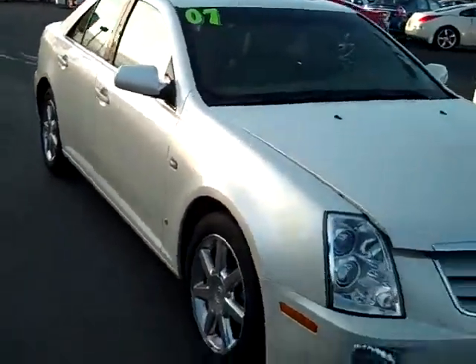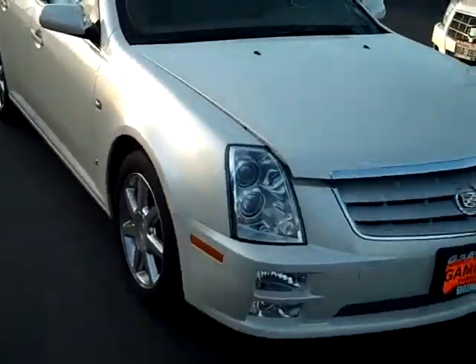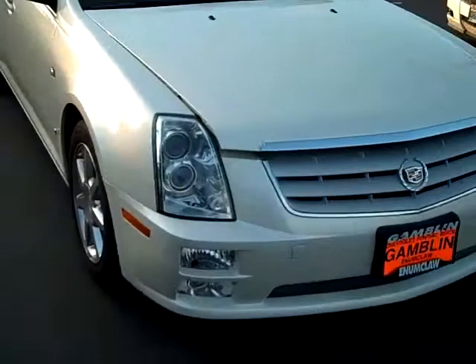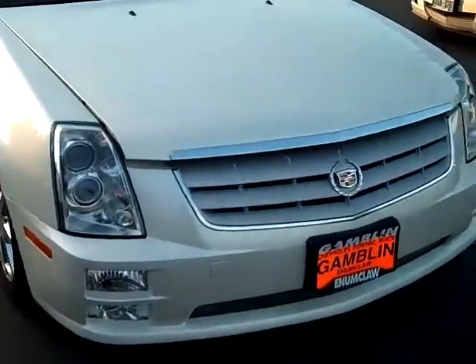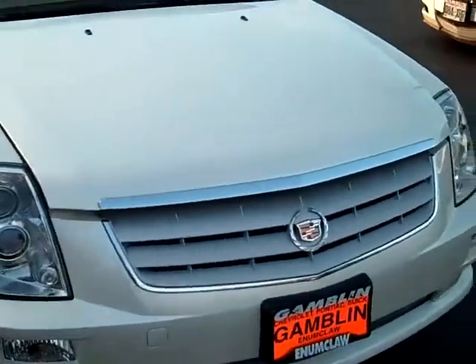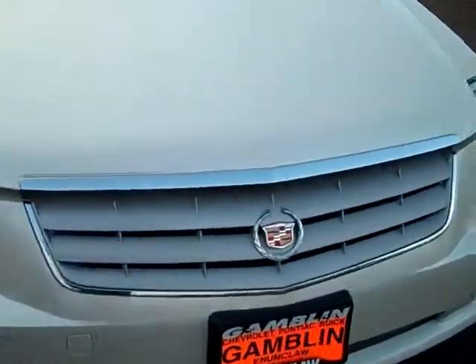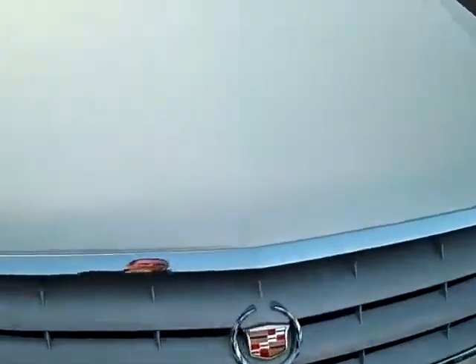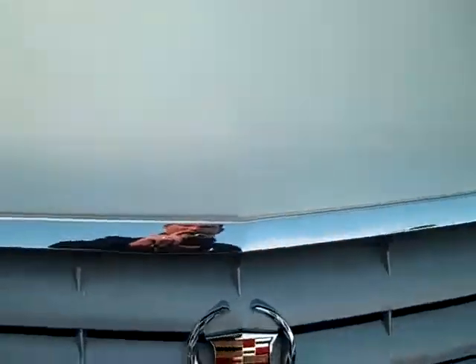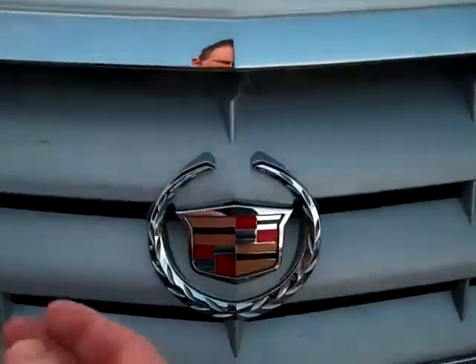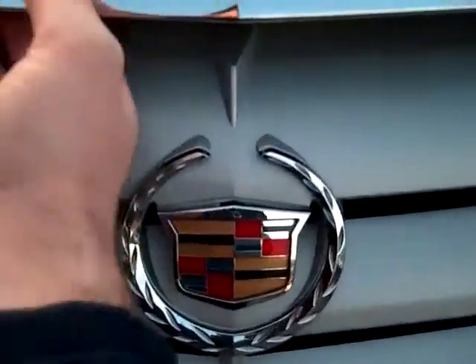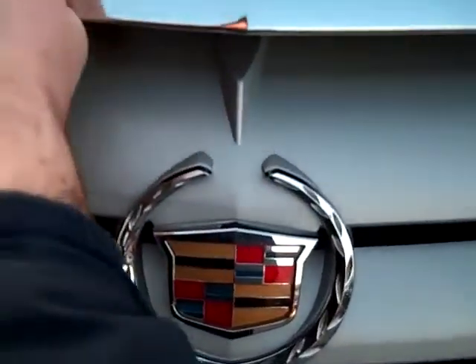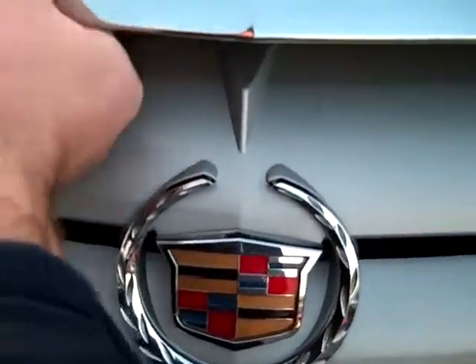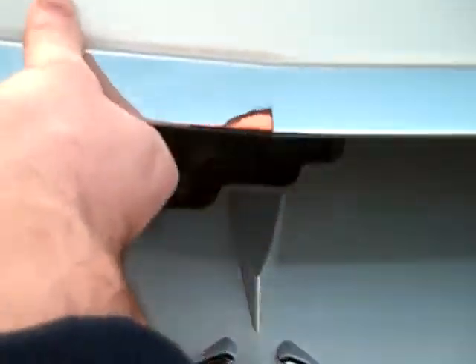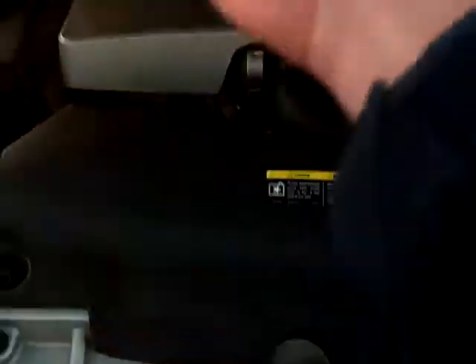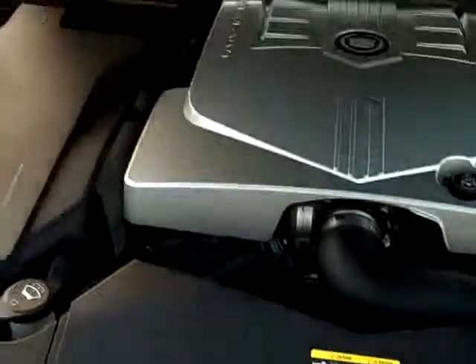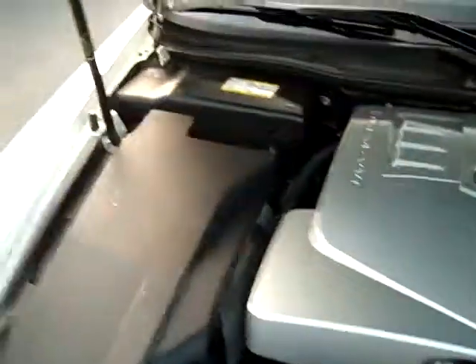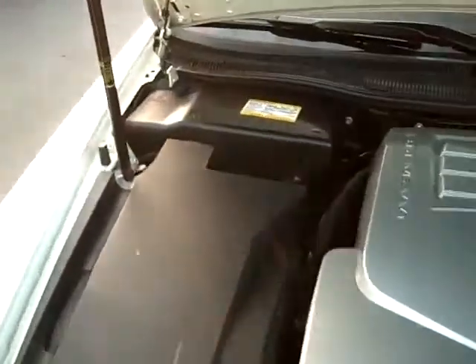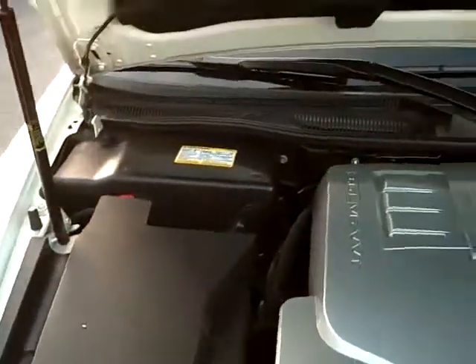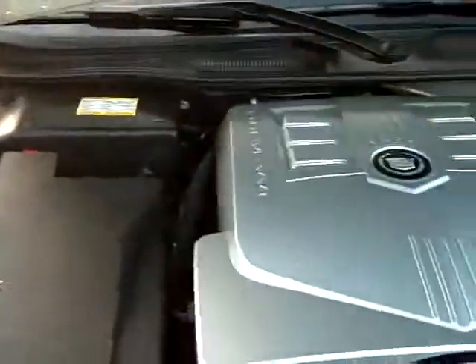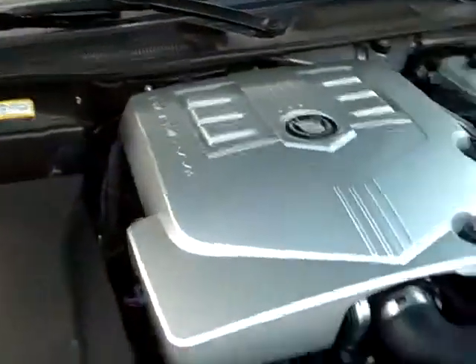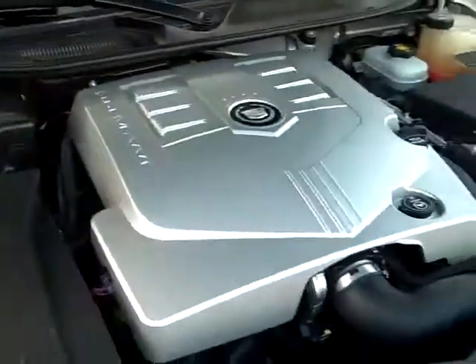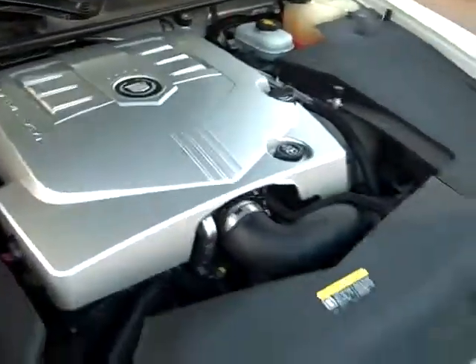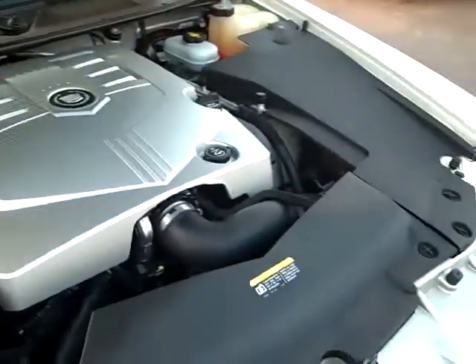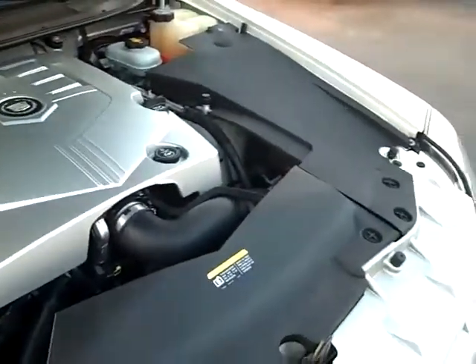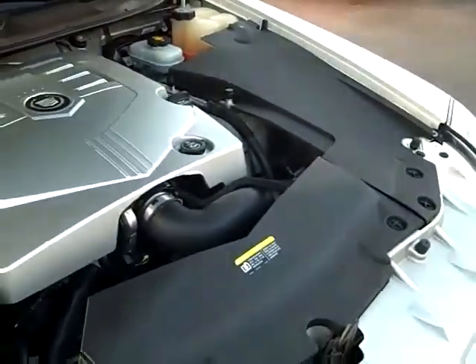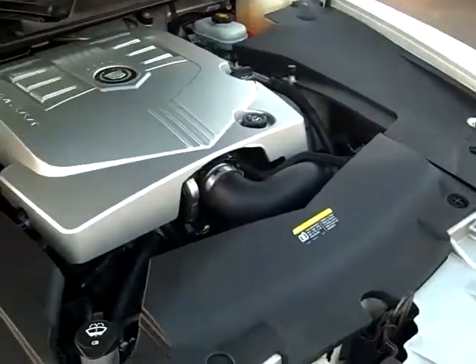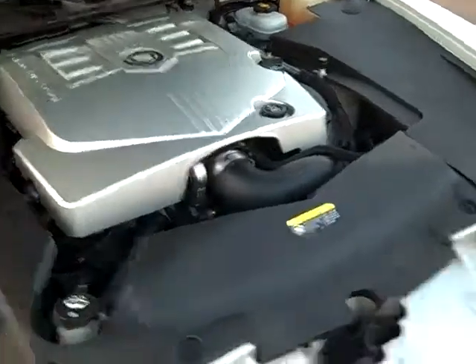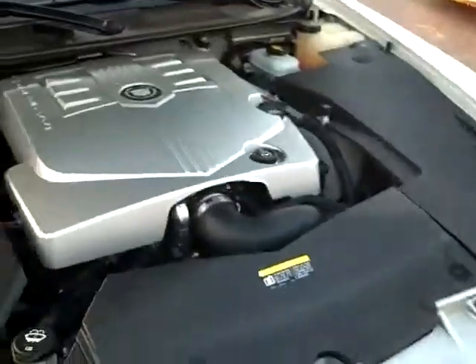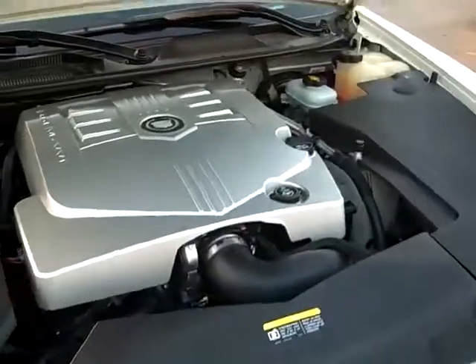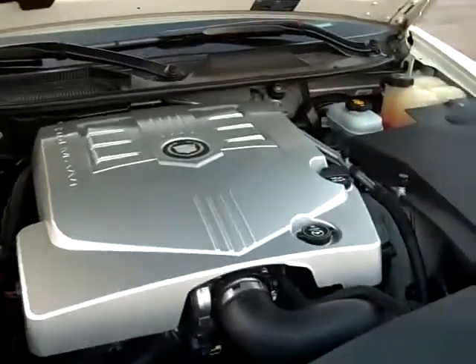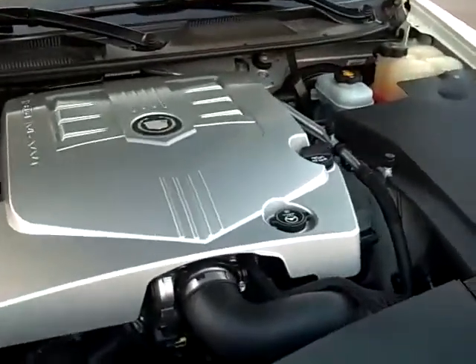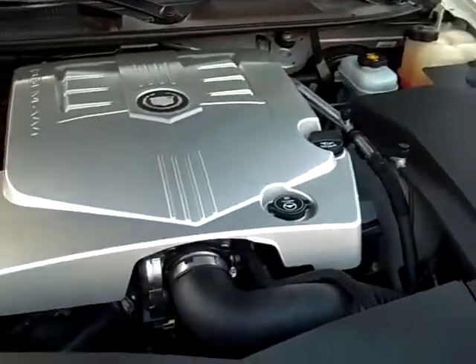Let's take a peek under the hood and see what we got here. We got the 3.6-liter V6 with variable valve timing on it.